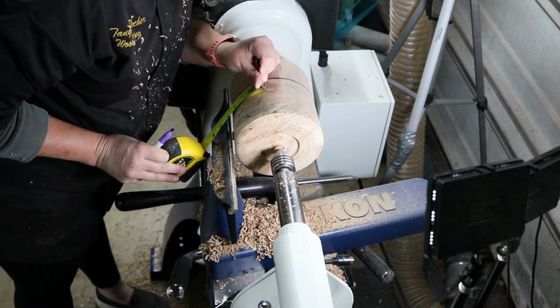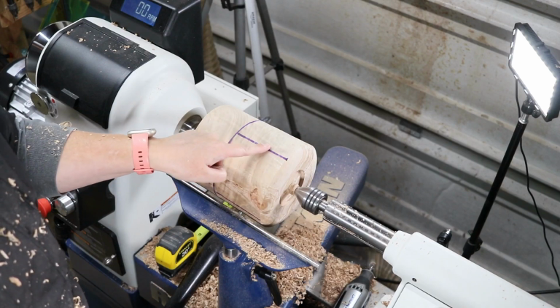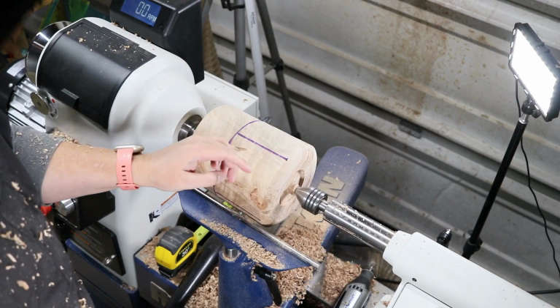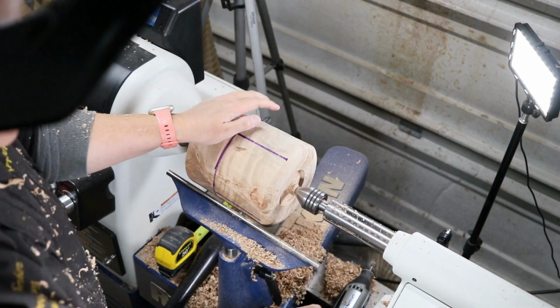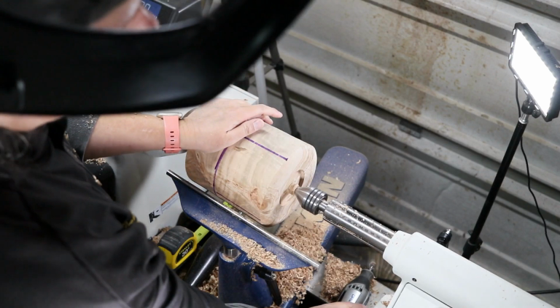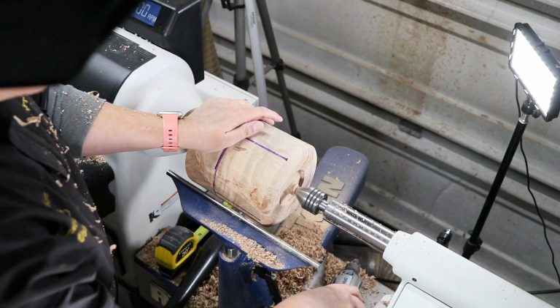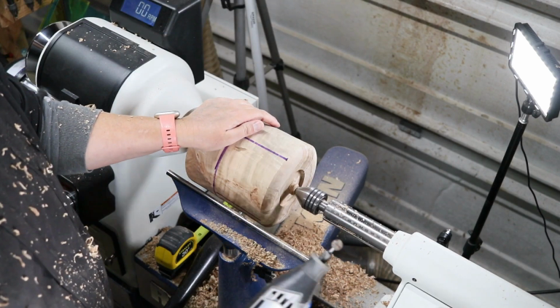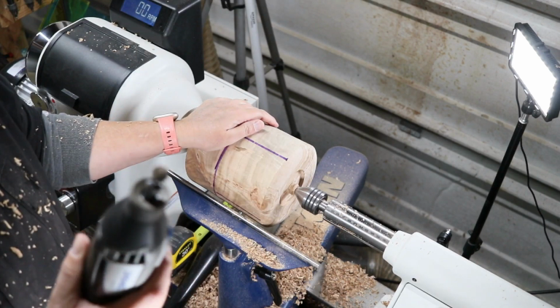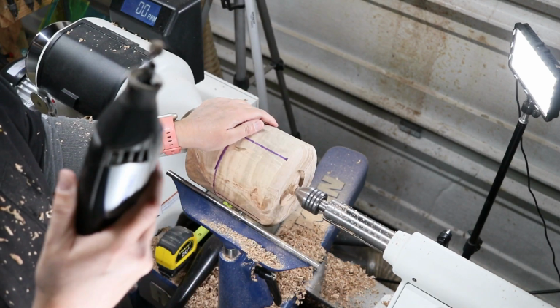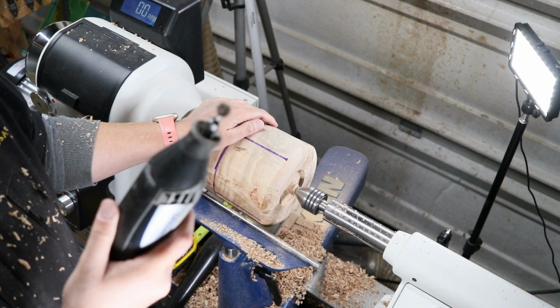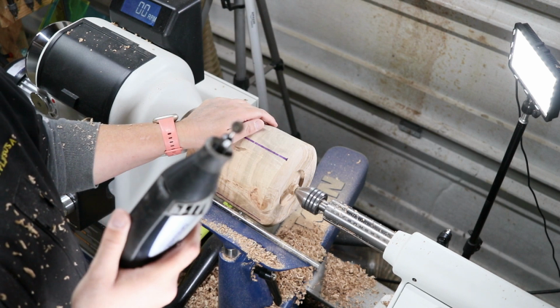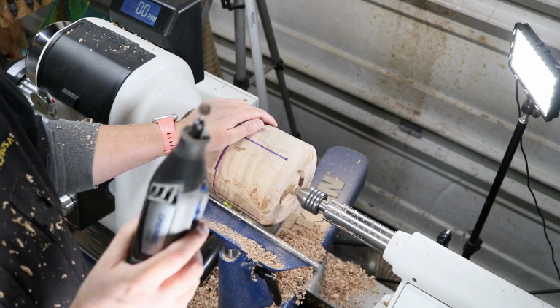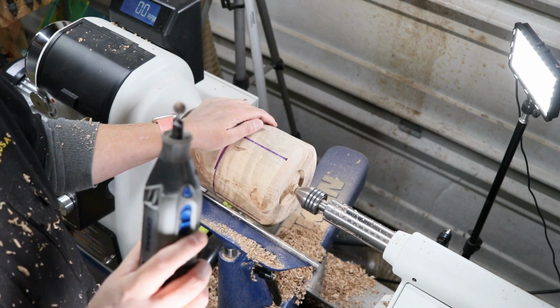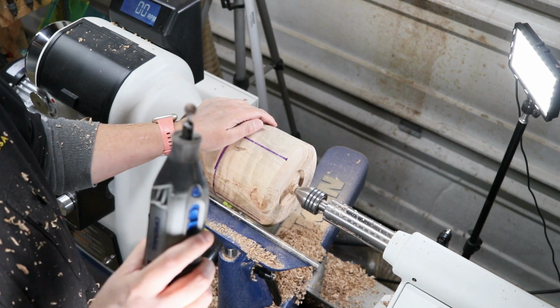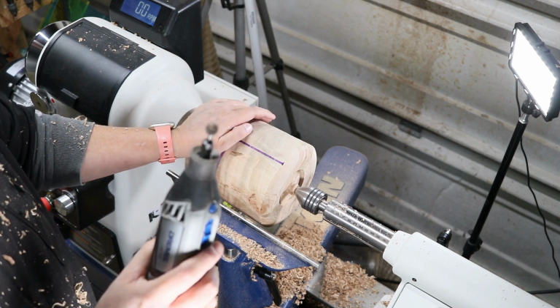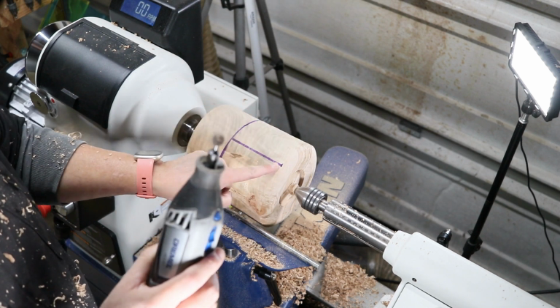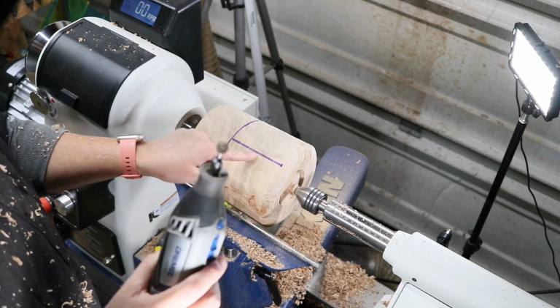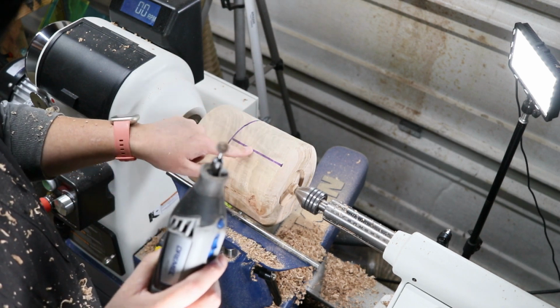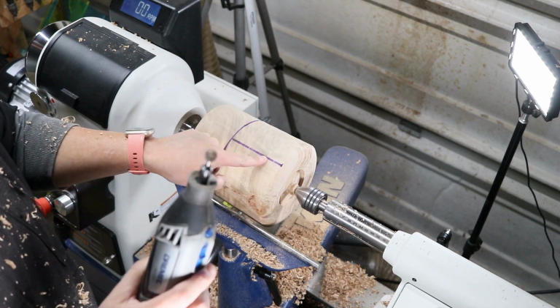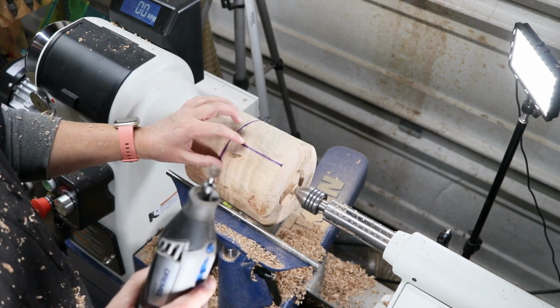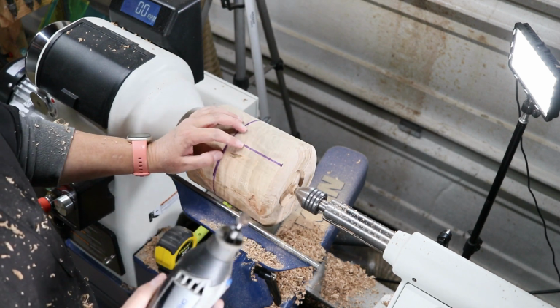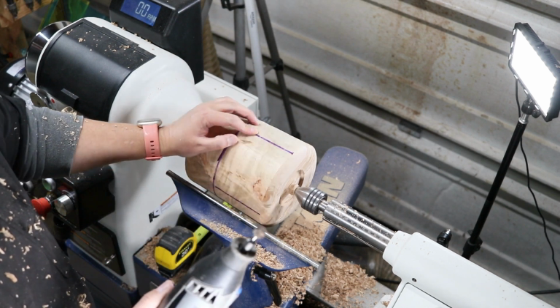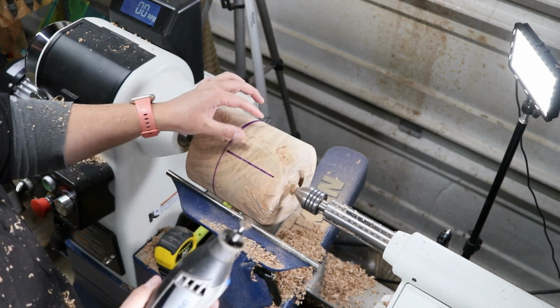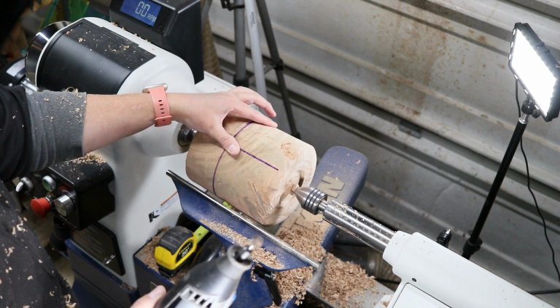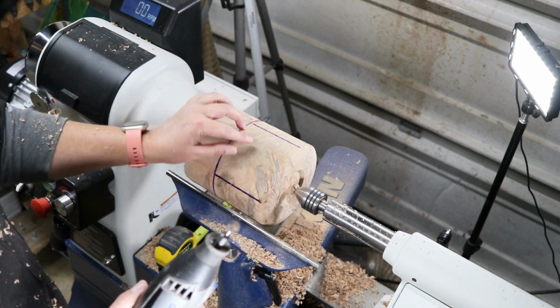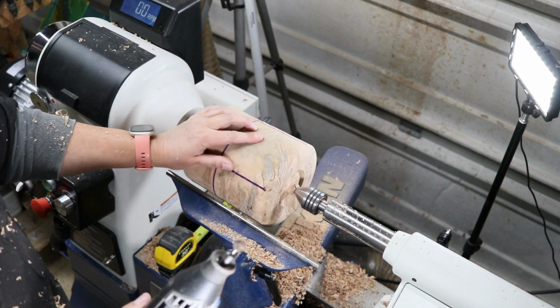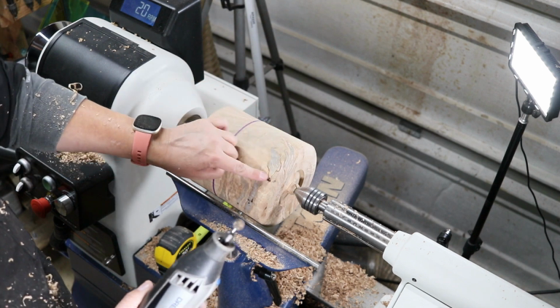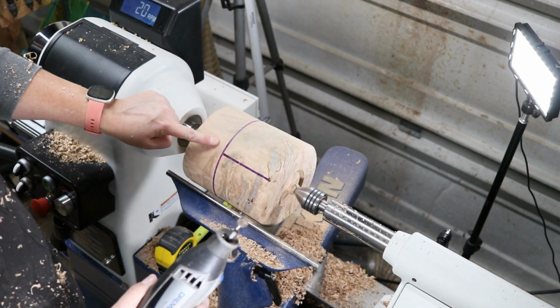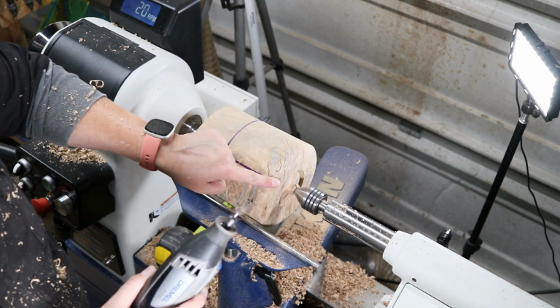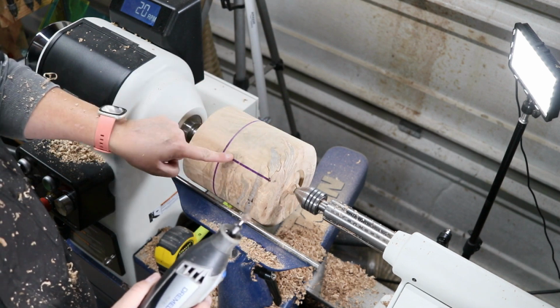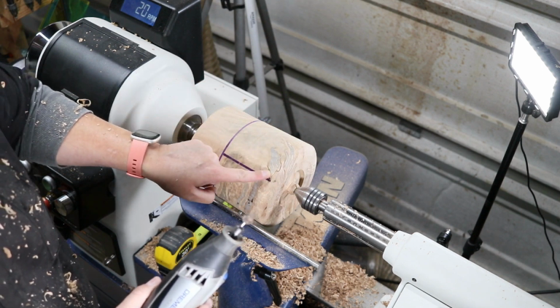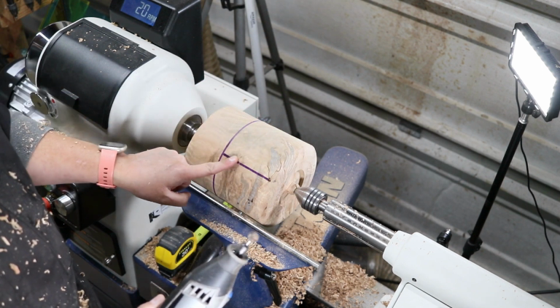What I'm going to do is use my Dremel with my carbide burr. I marked these out four and a half inches and I'm just going to make indents in here.